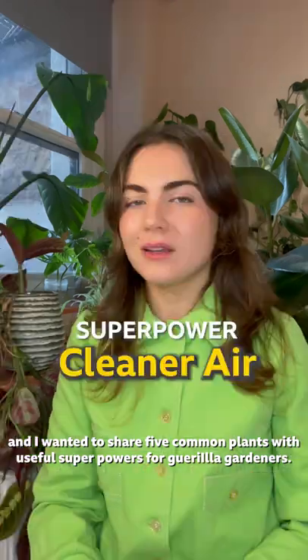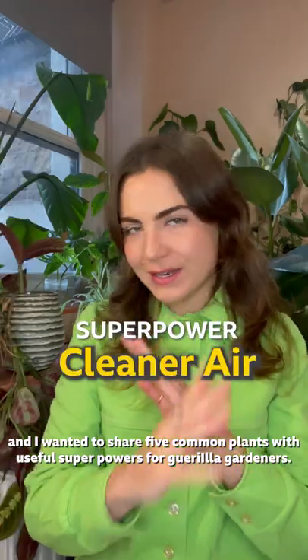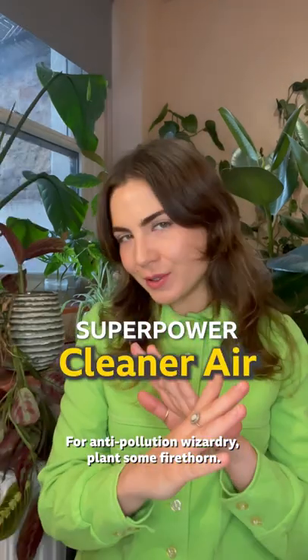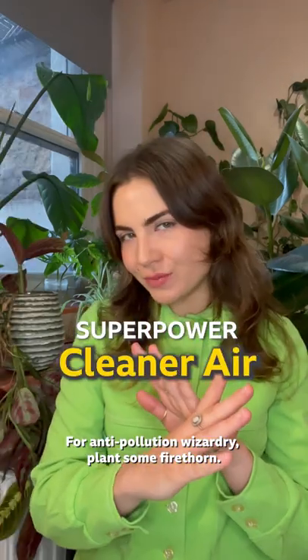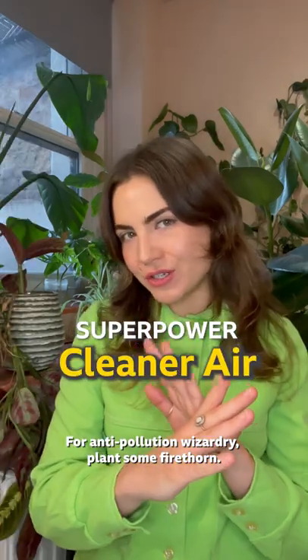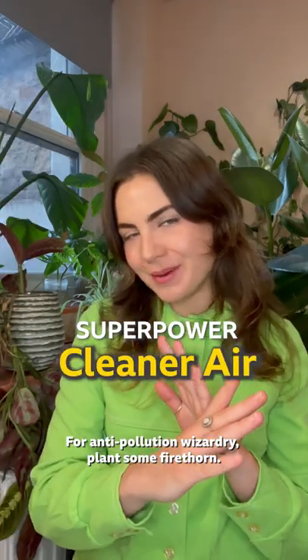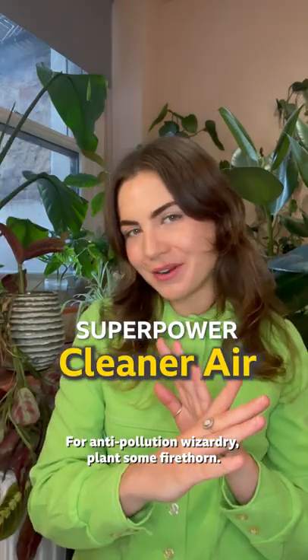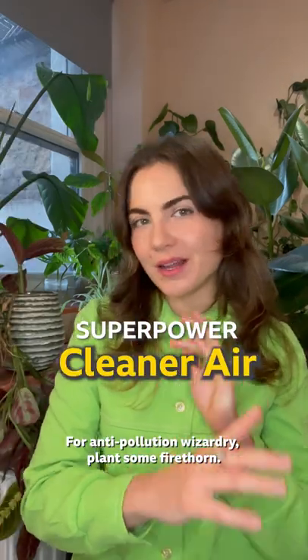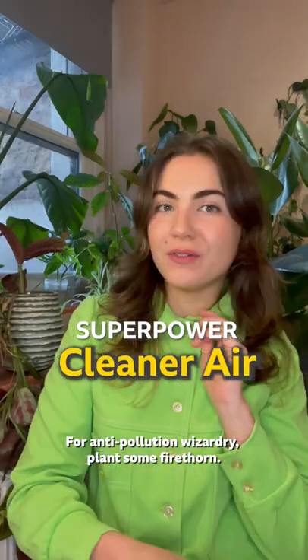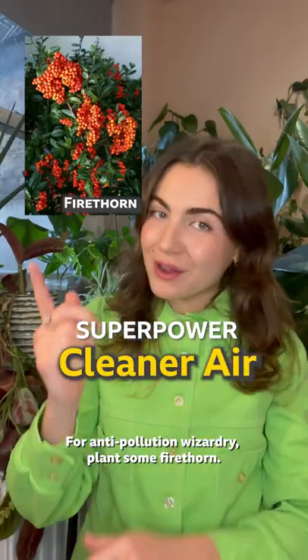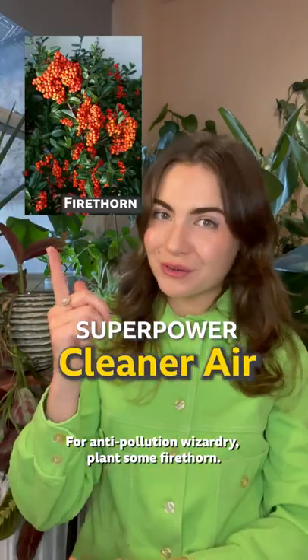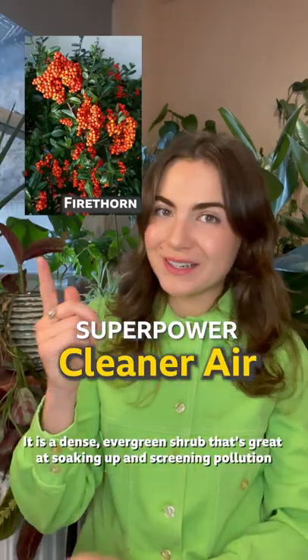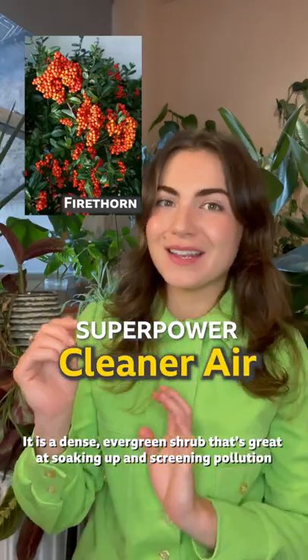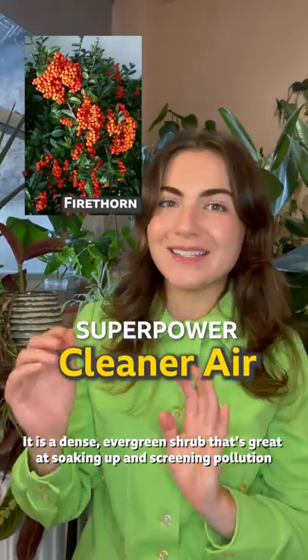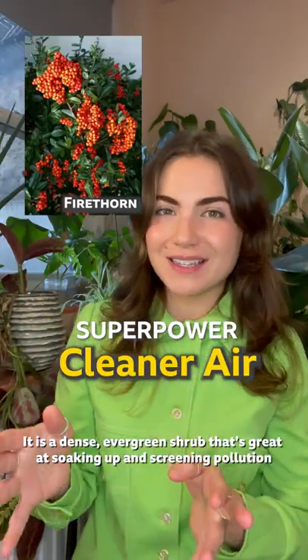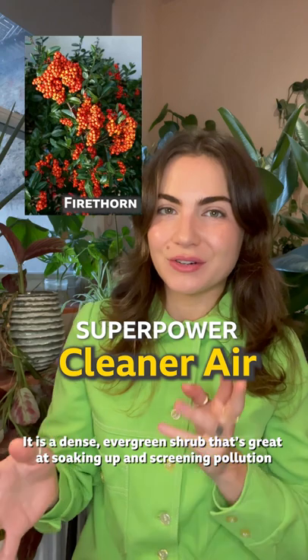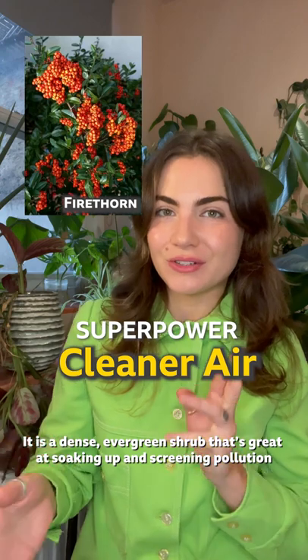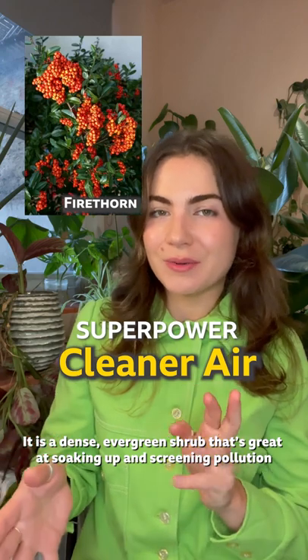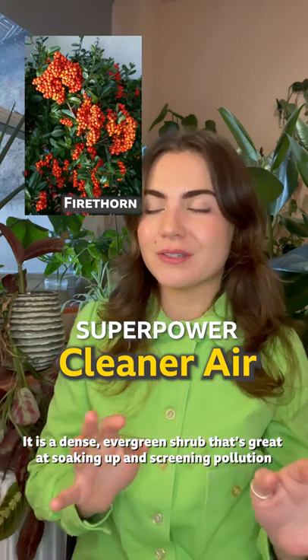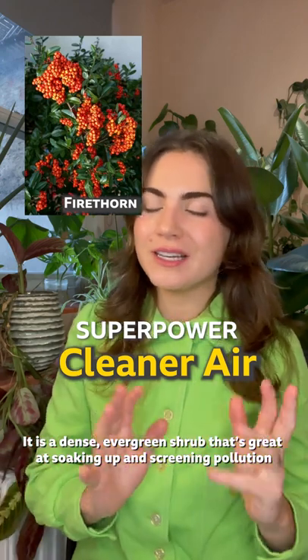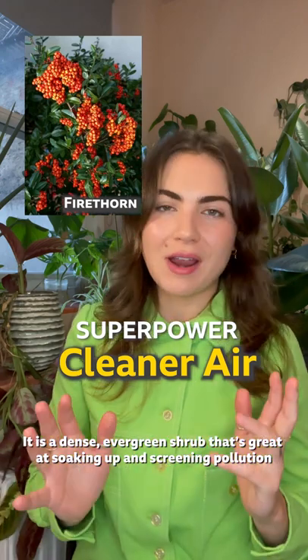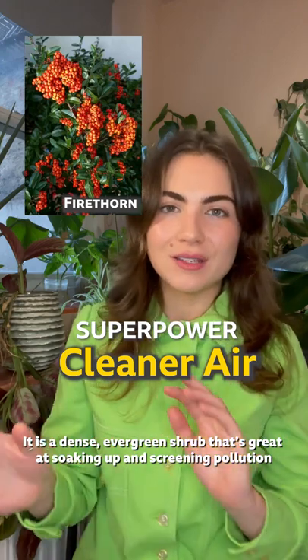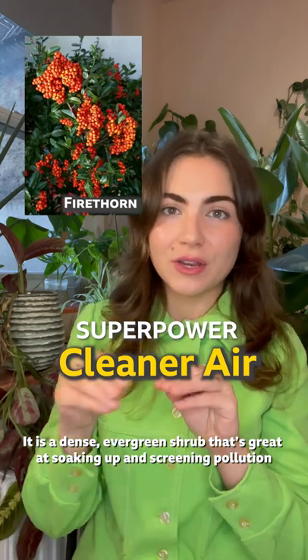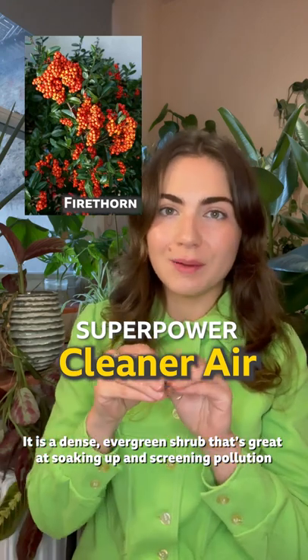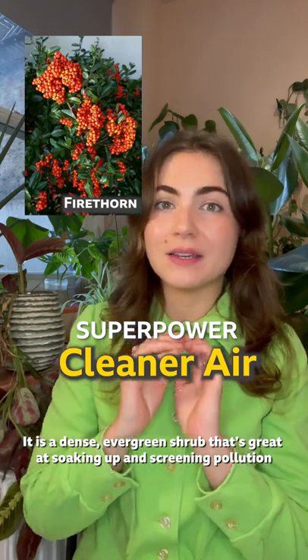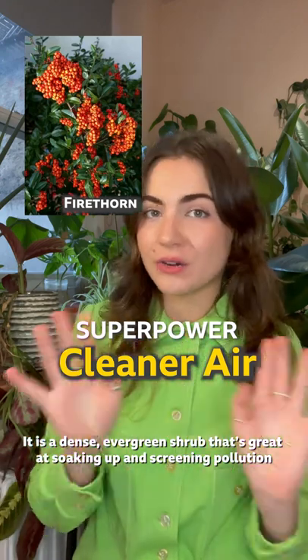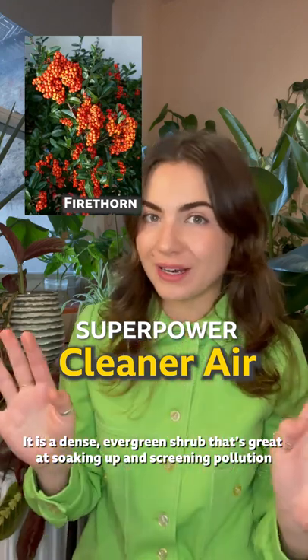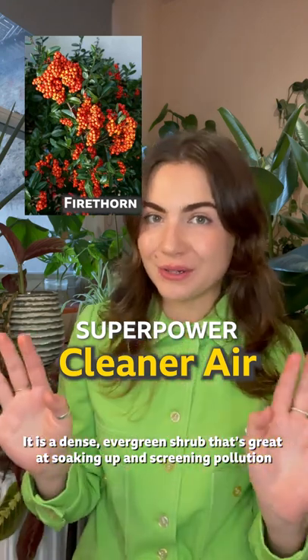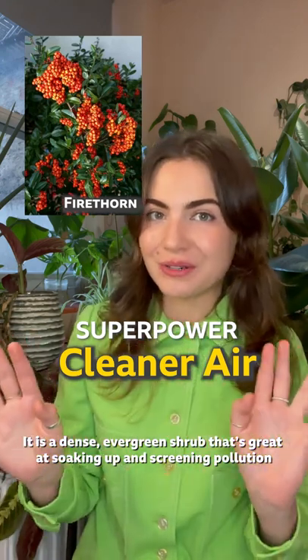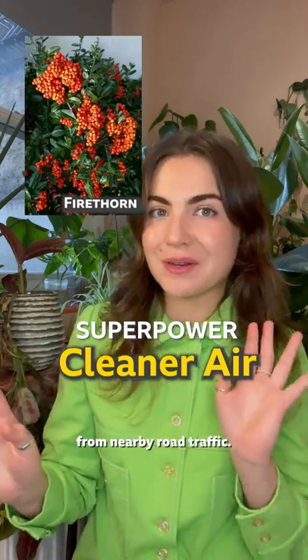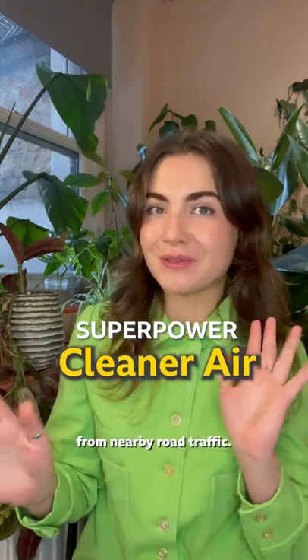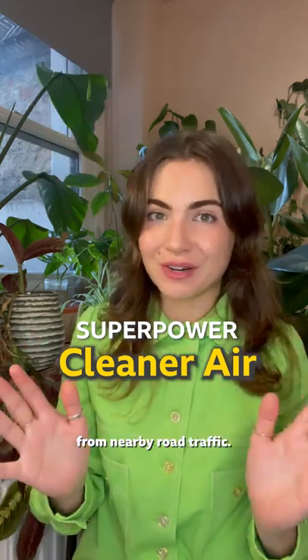For anti-pollution wizardry, plant some Firethorn. It is a dense evergreen shrub that's really great at soaking up and screening pollution from nearby road traffic.